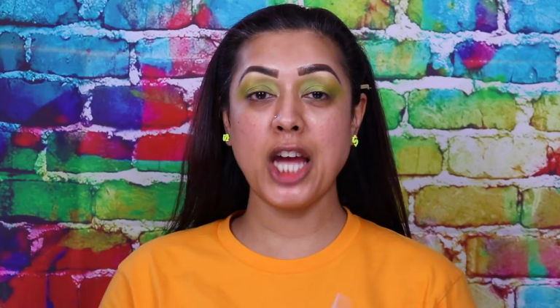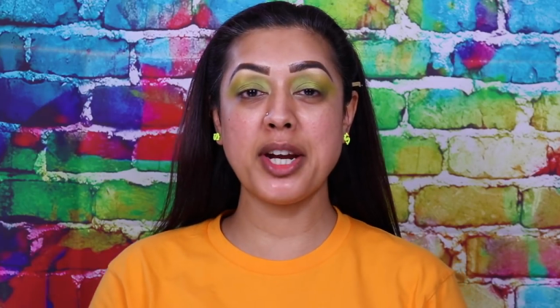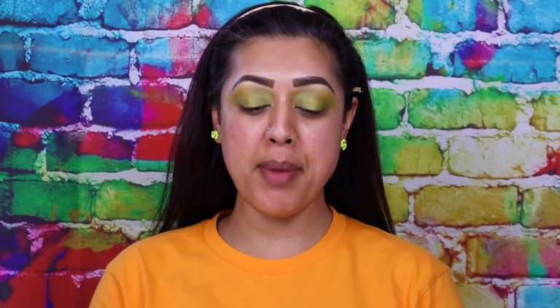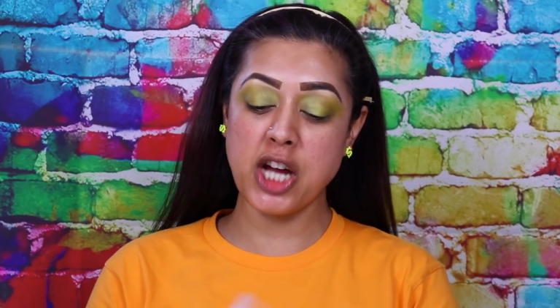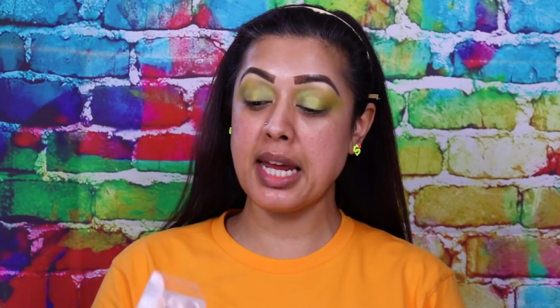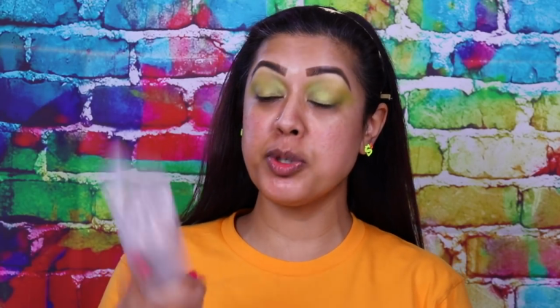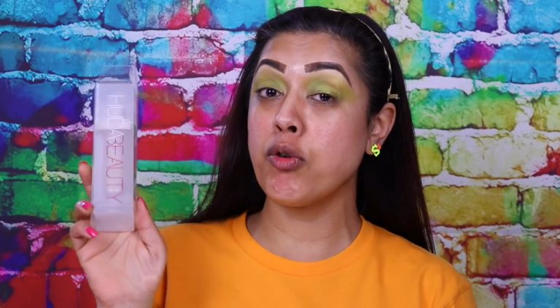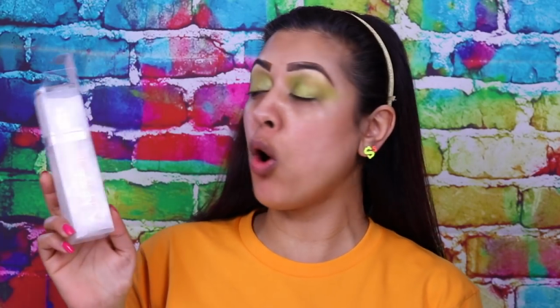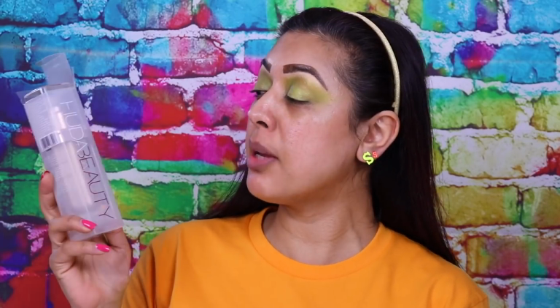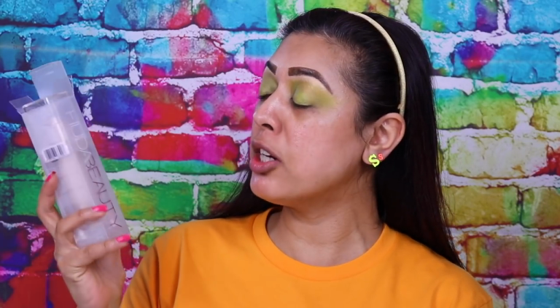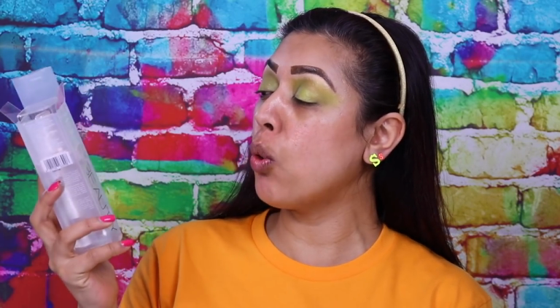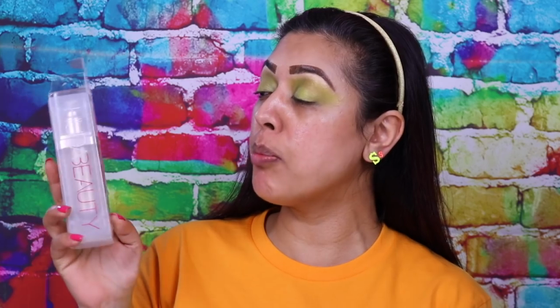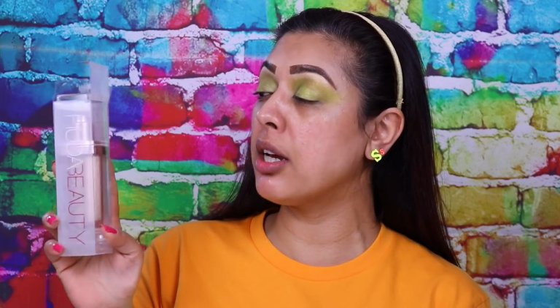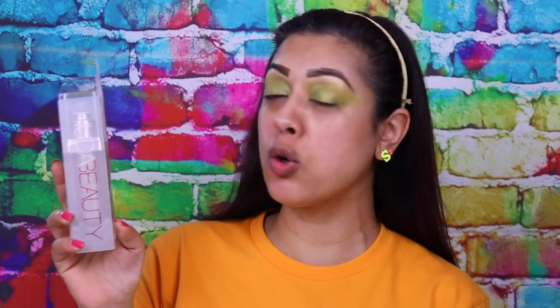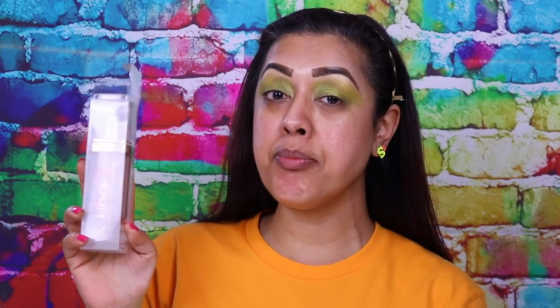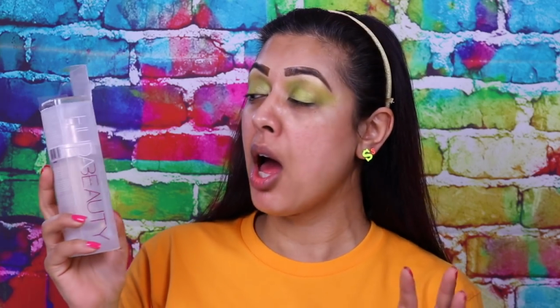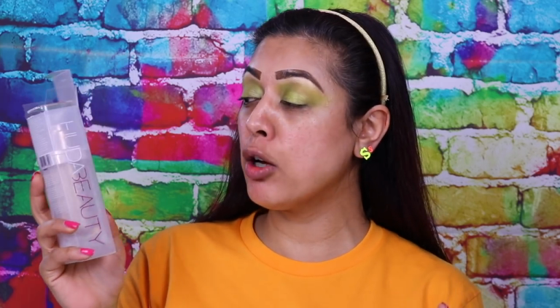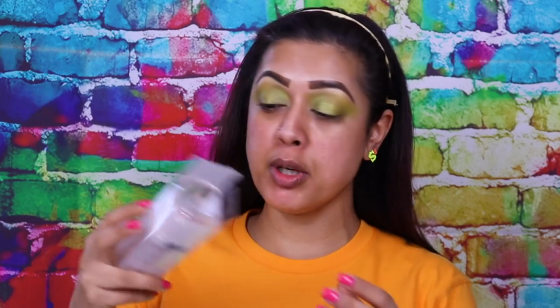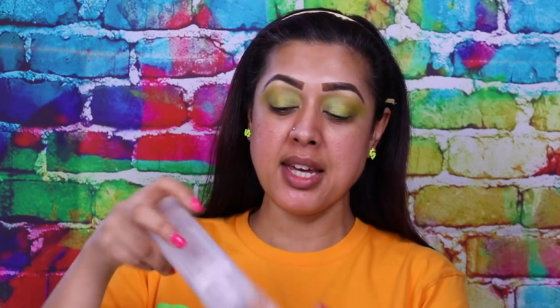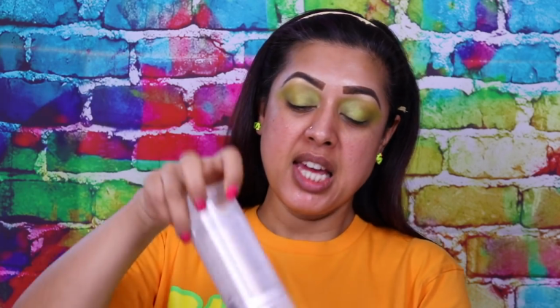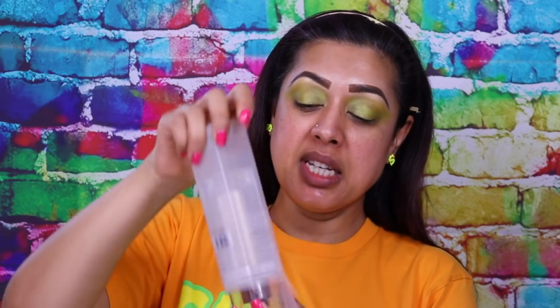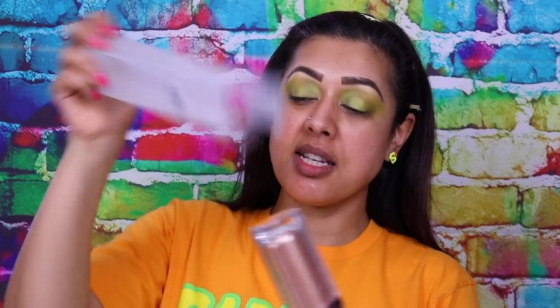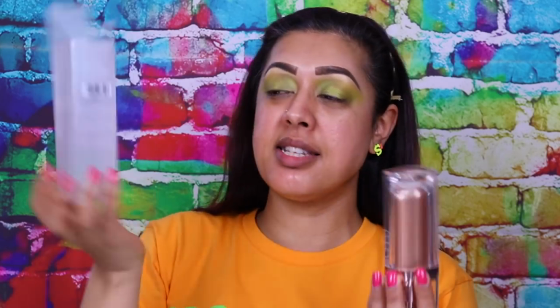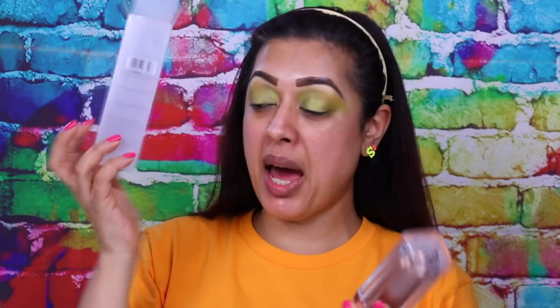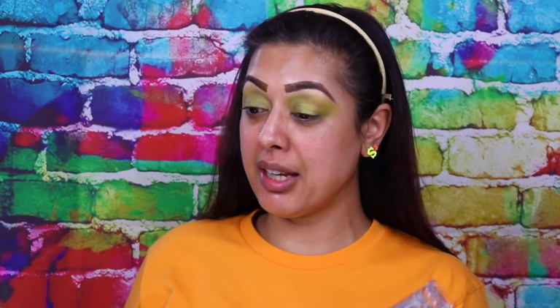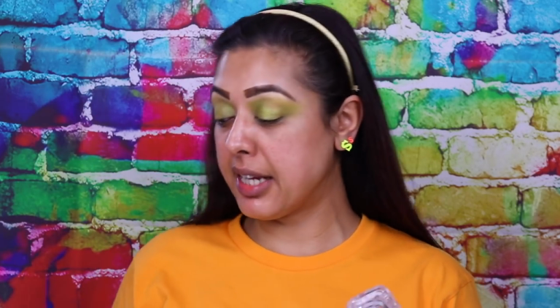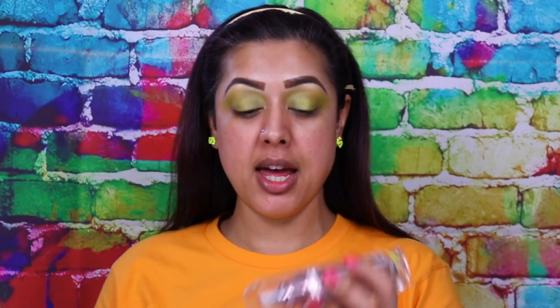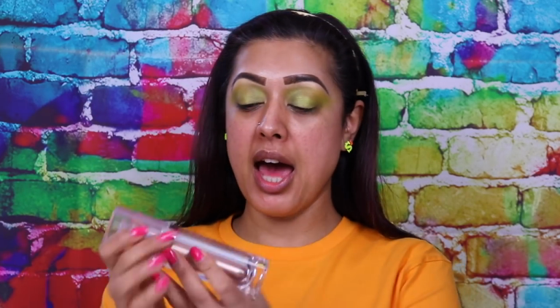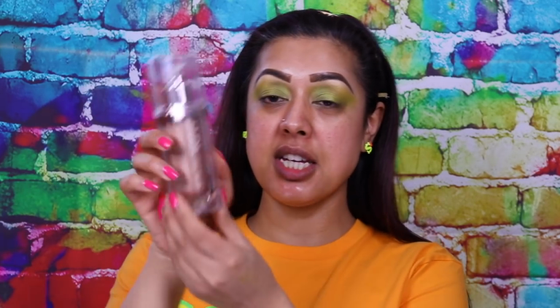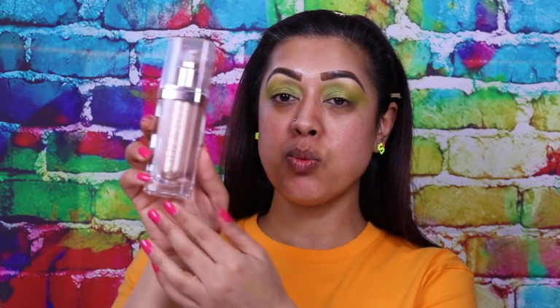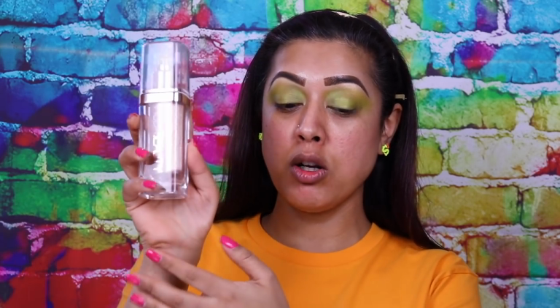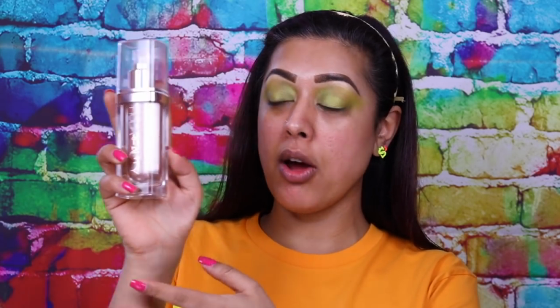Welcome back to my channel. Today I'm going to be doing a review on the brand new all over body highlighter called Nymph by Huda Beauty. It comes in this unnecessary packaging yet again, and this is what it looks like.